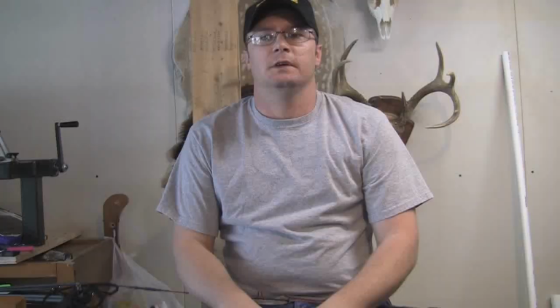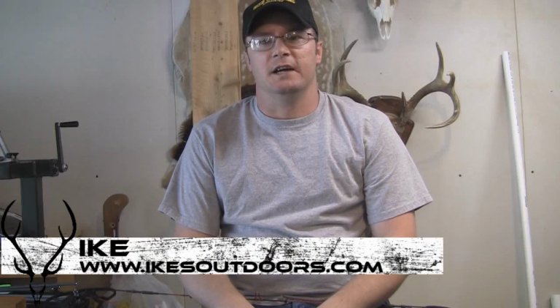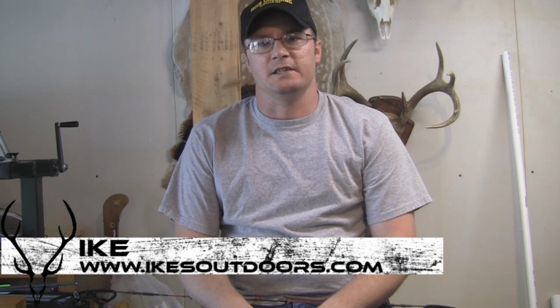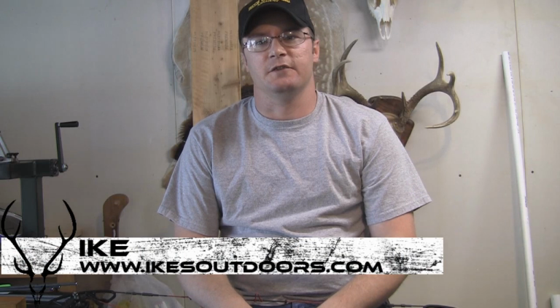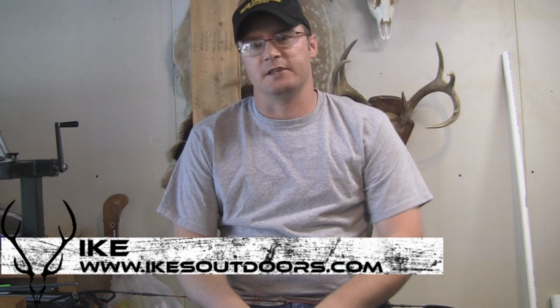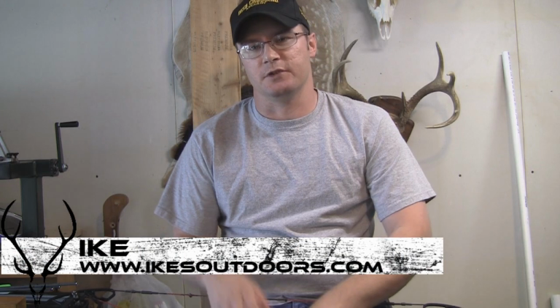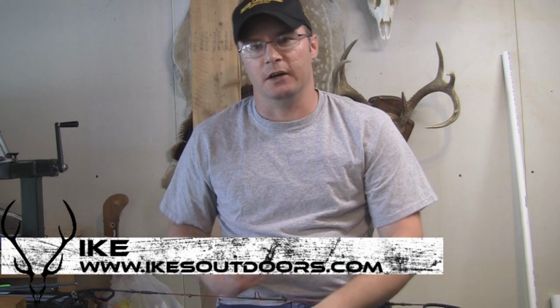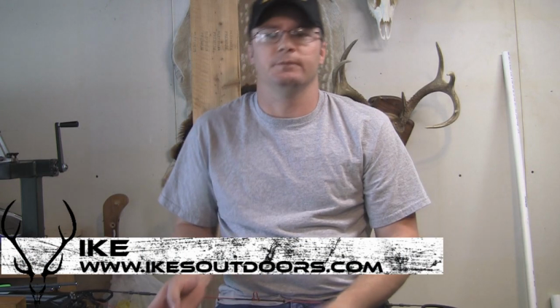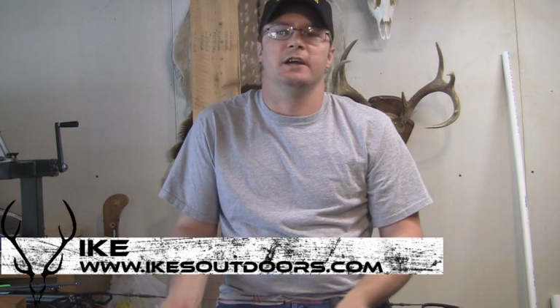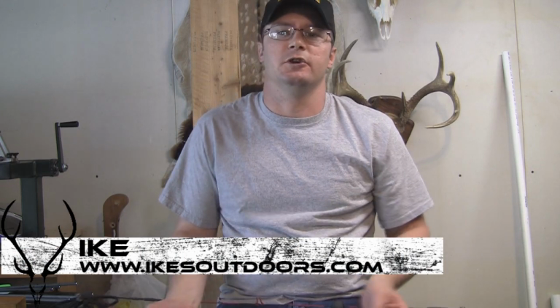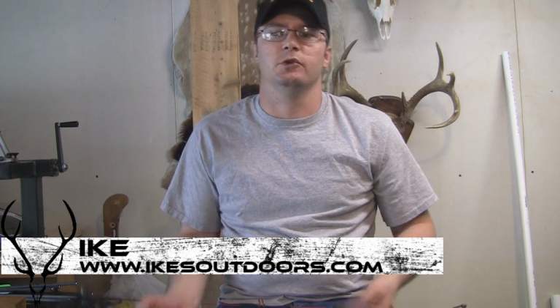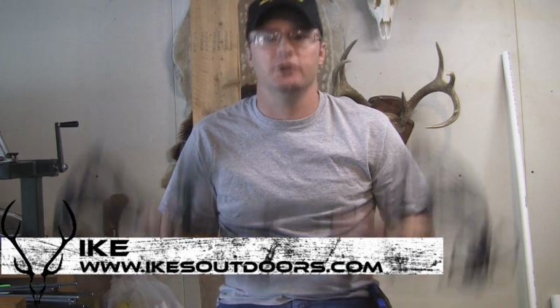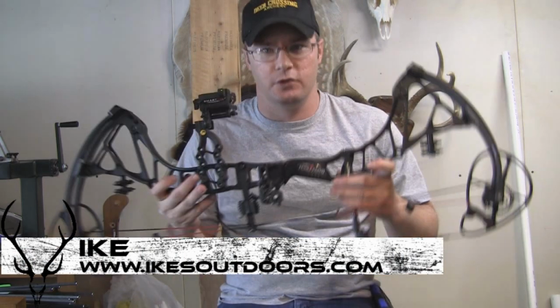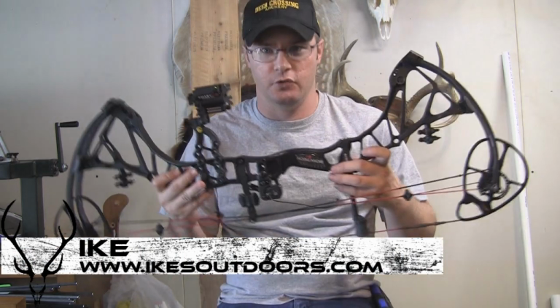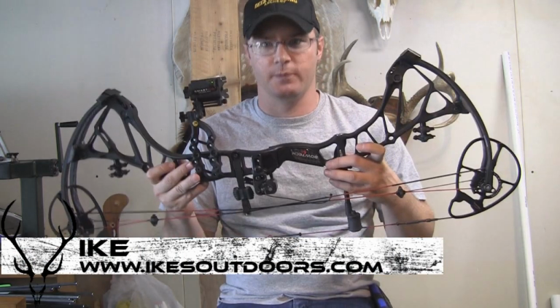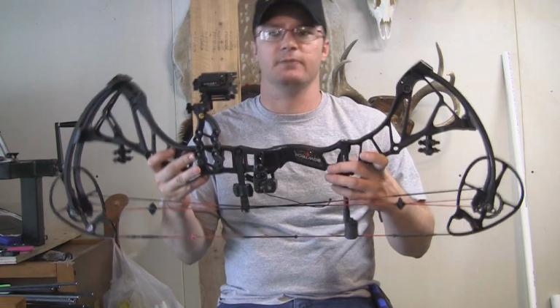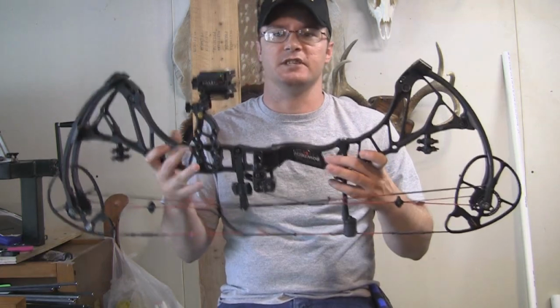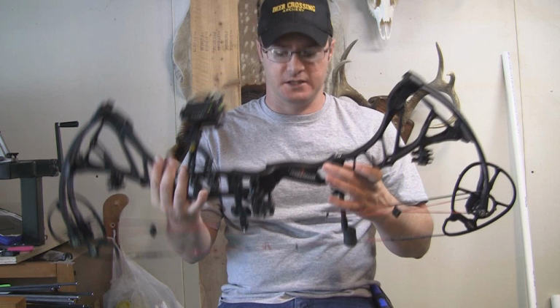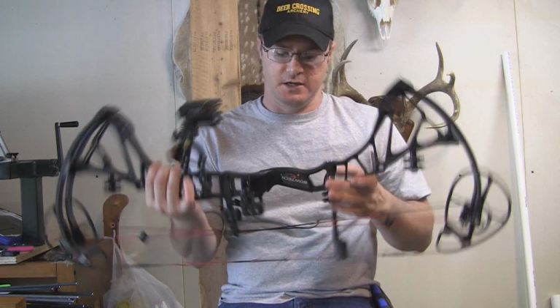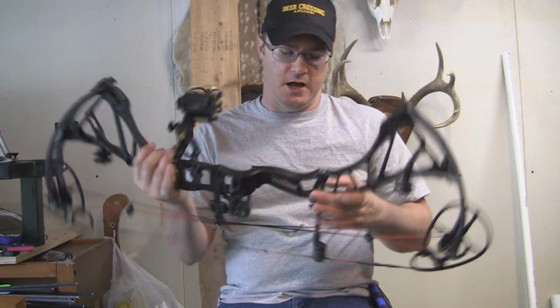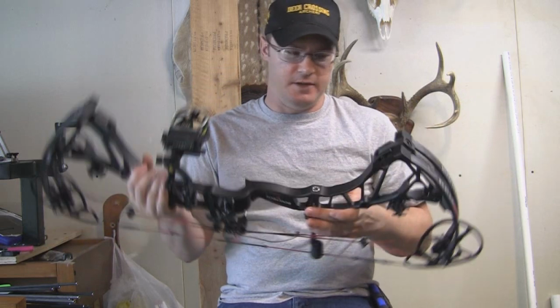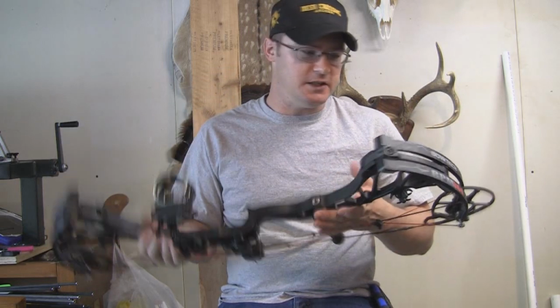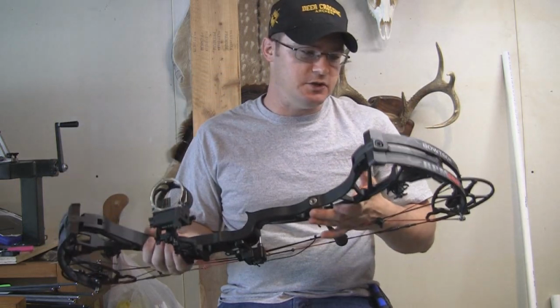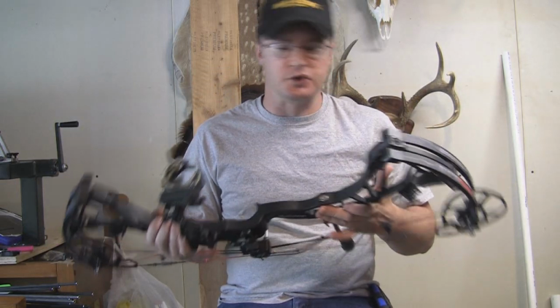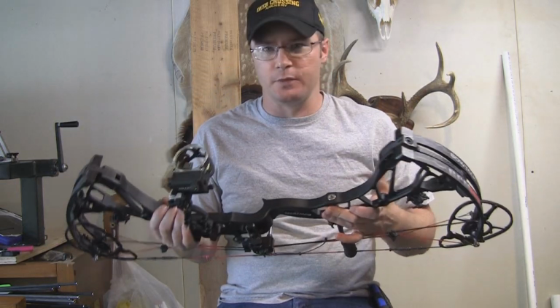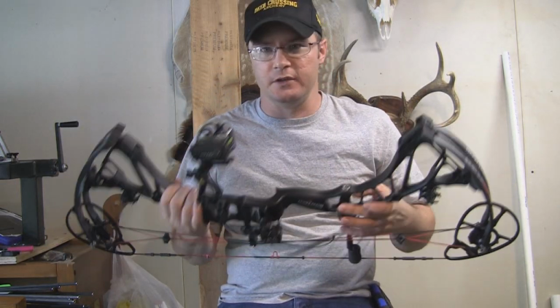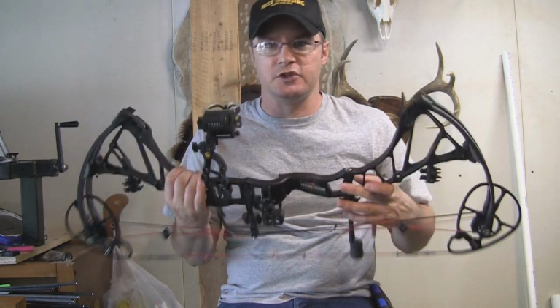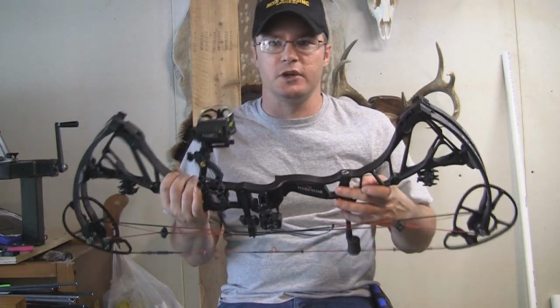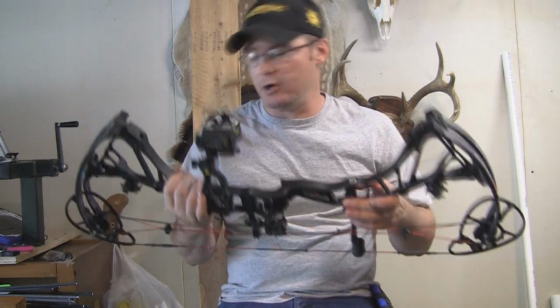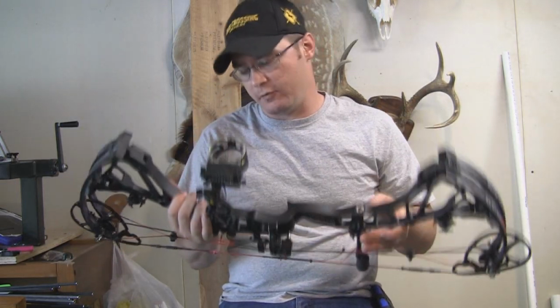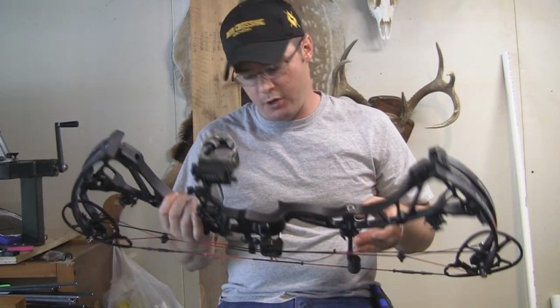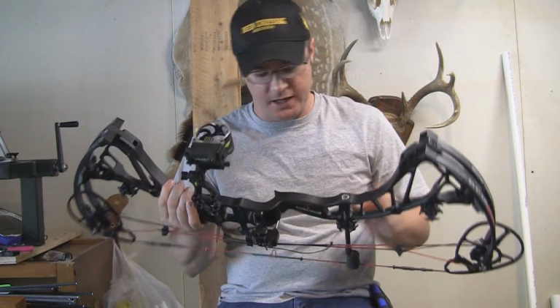Hey guys, Ike here from IkesOutdoors.com. Today I'm here to do a review on the new RPM 360, the new Center Pivot Extreme Bow from Bowtech.